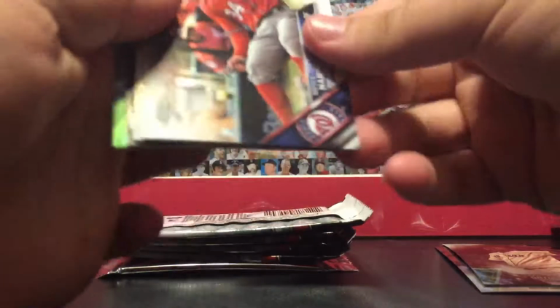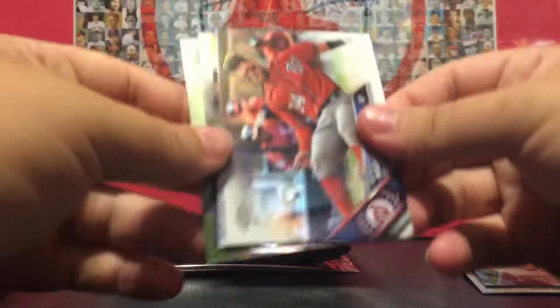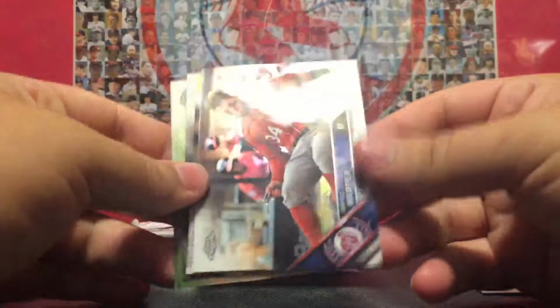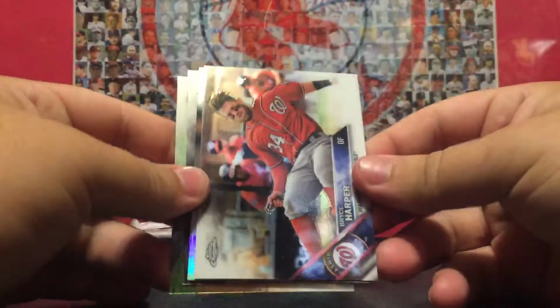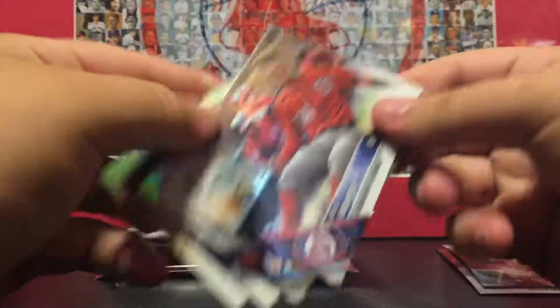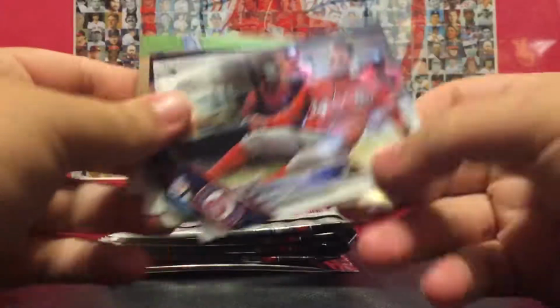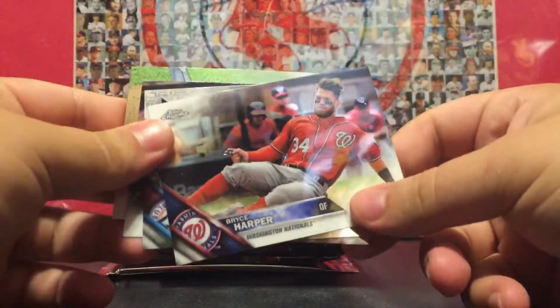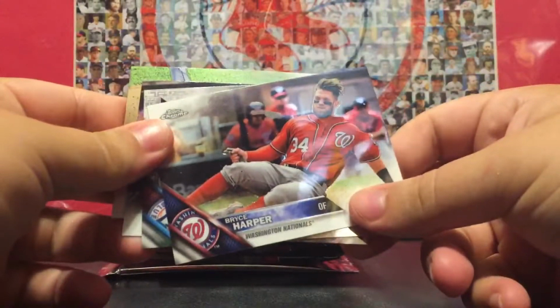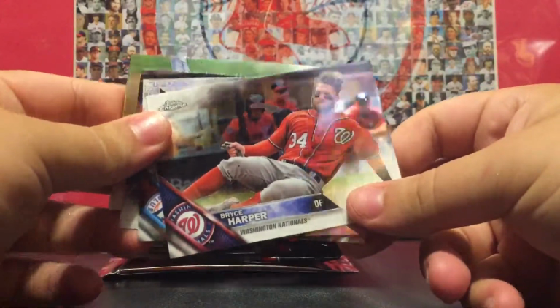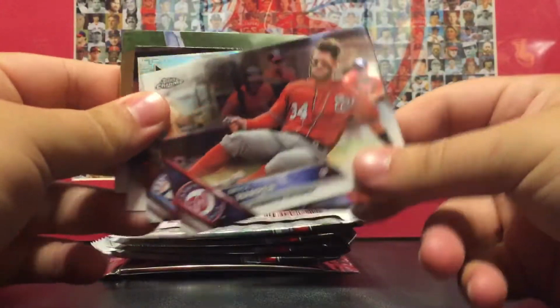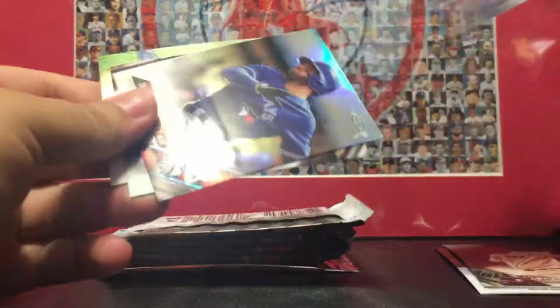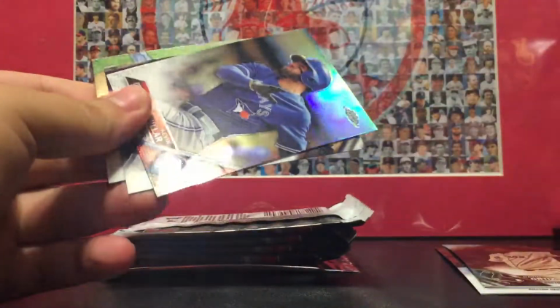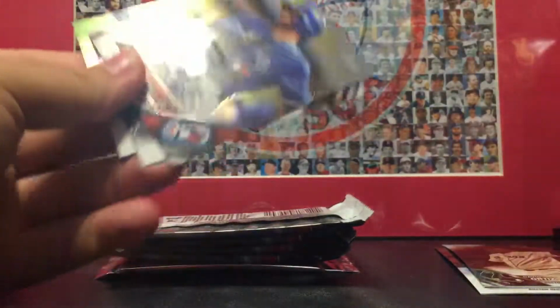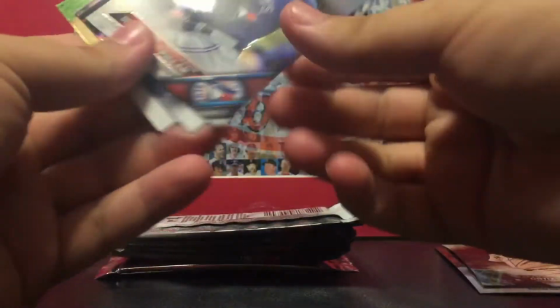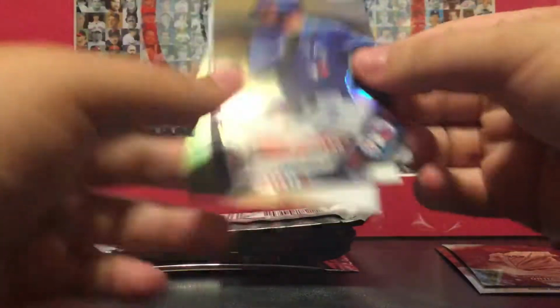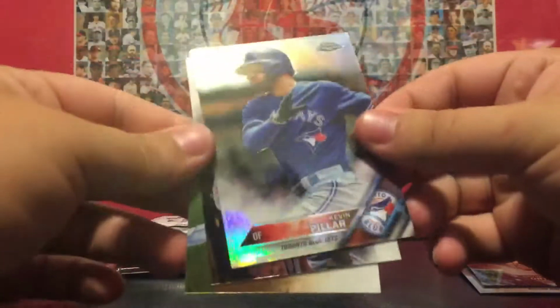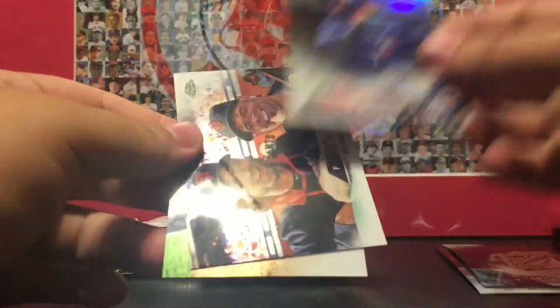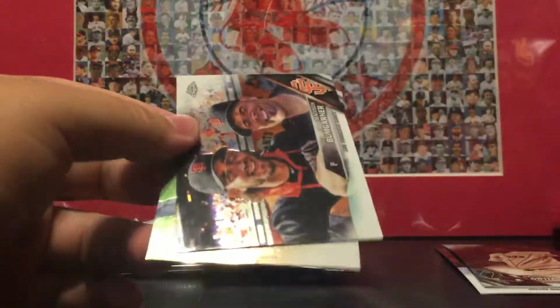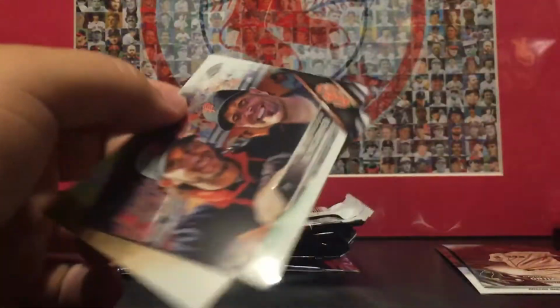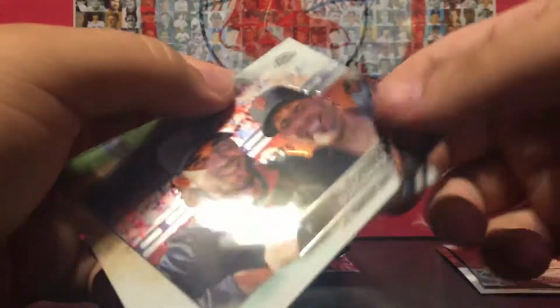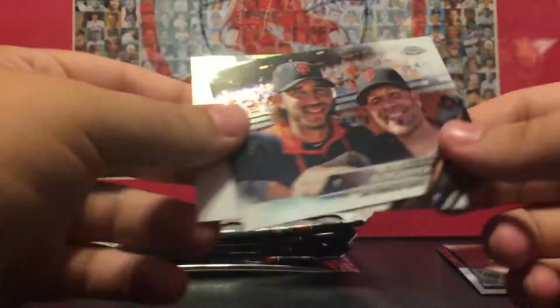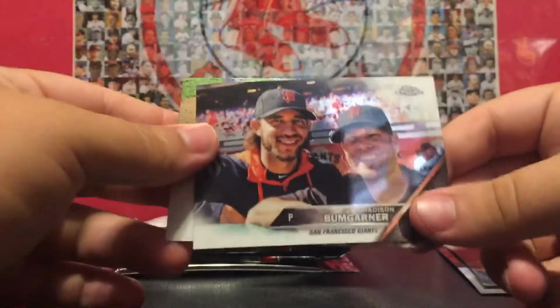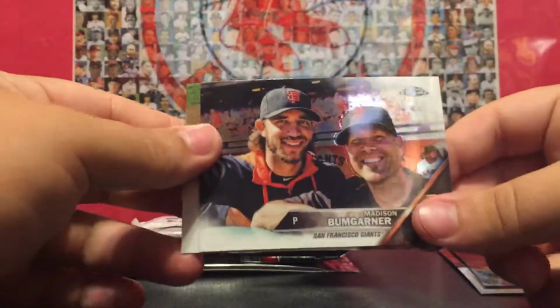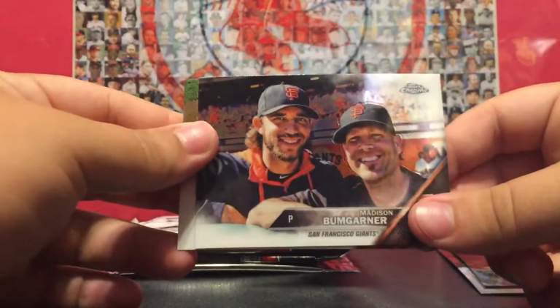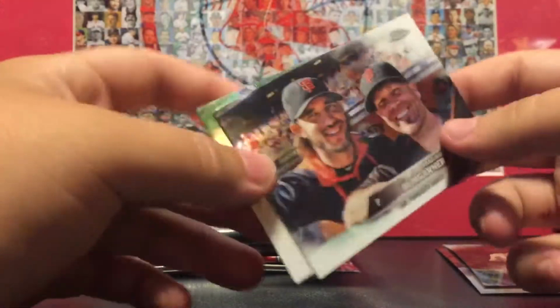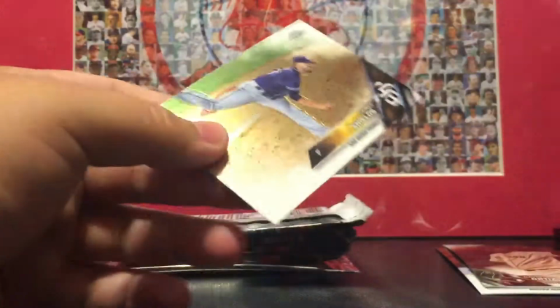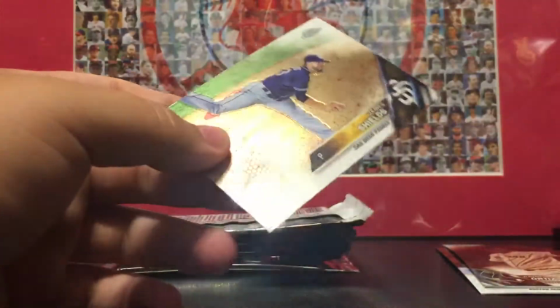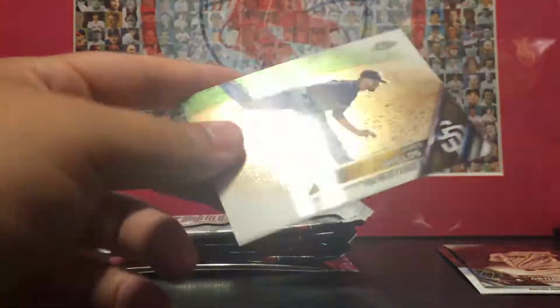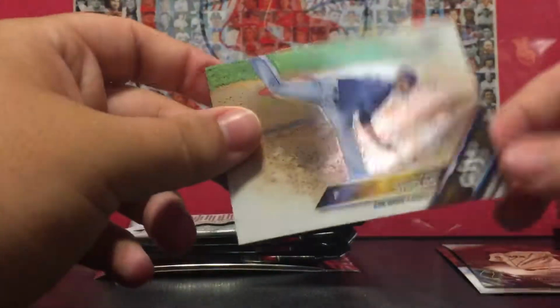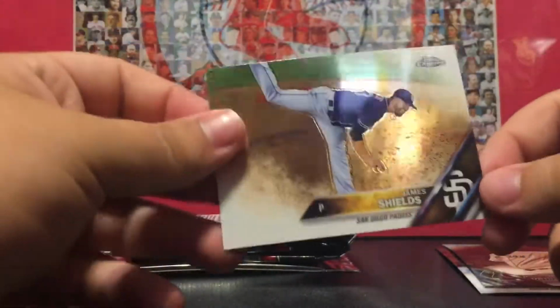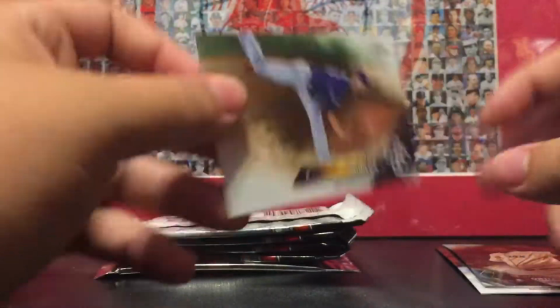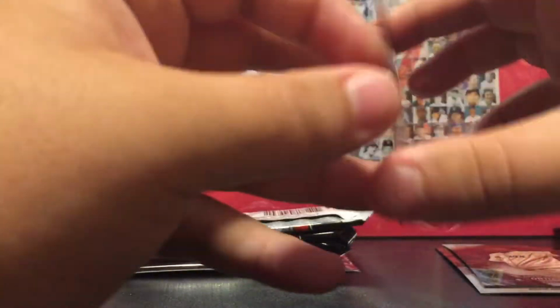Bryce Harper, Kevin Pillar, Madison Bumgarner, and James Shields.